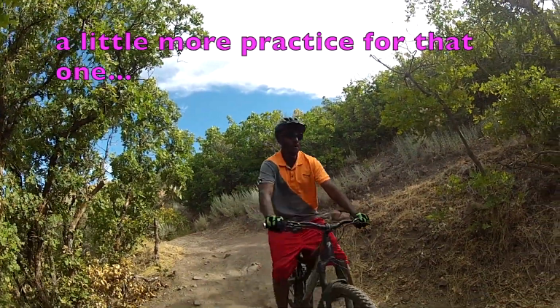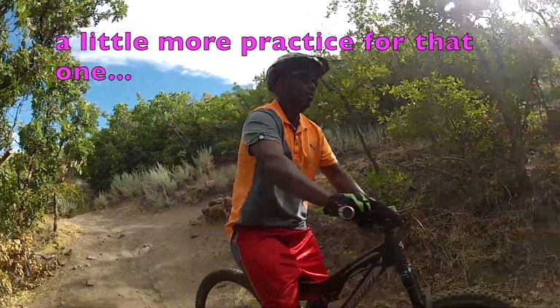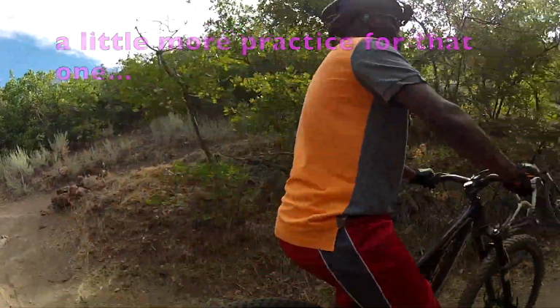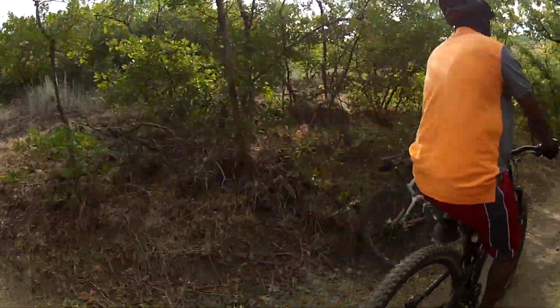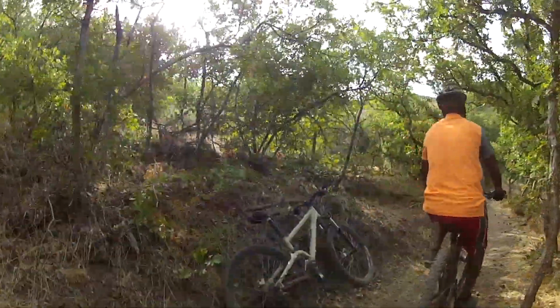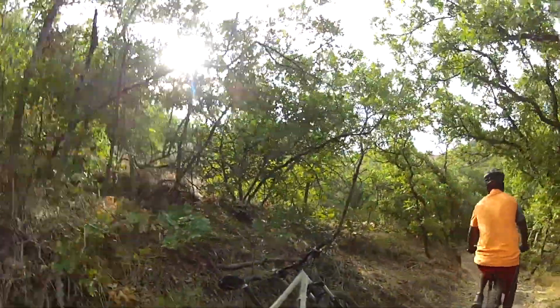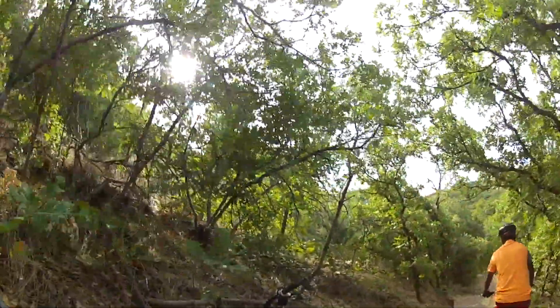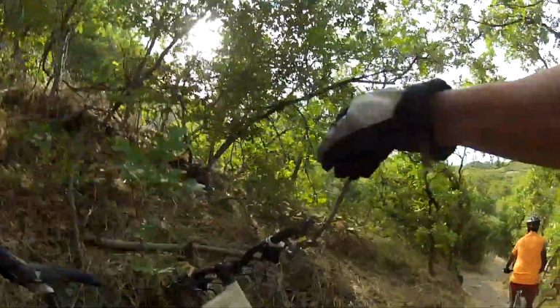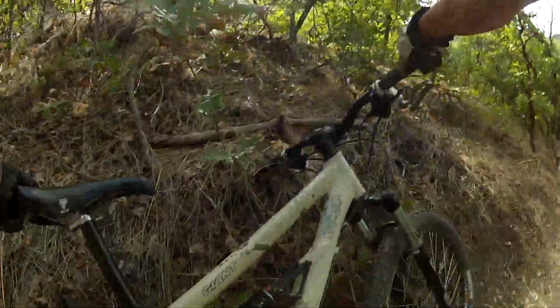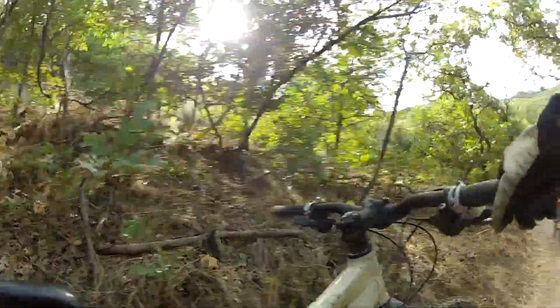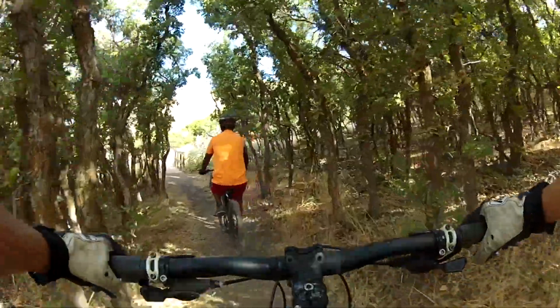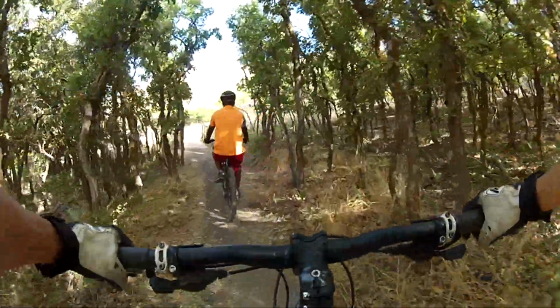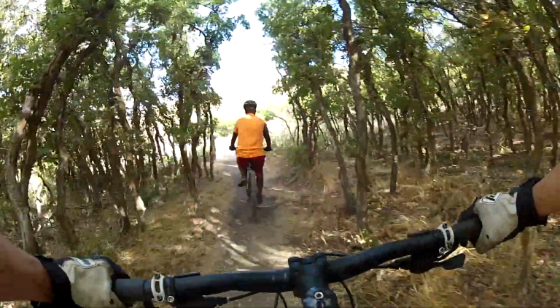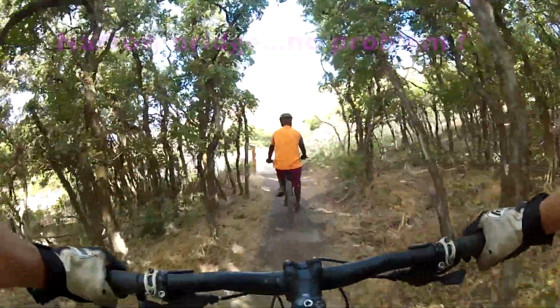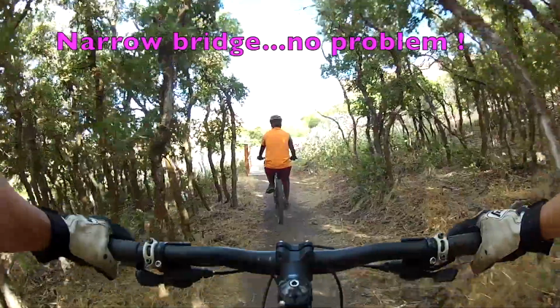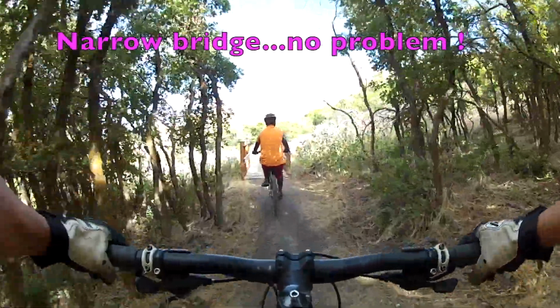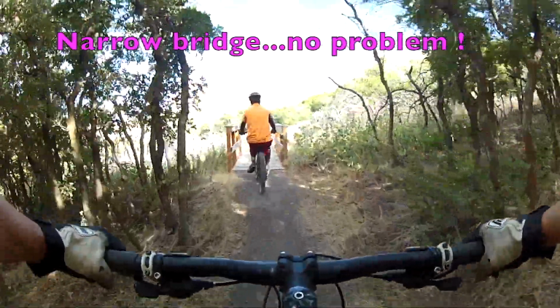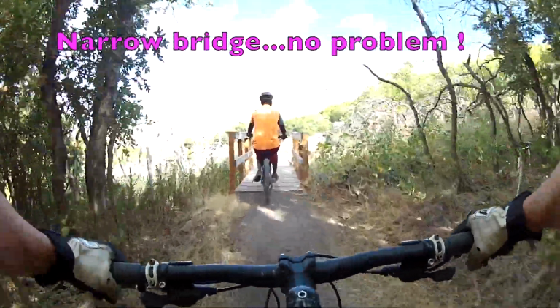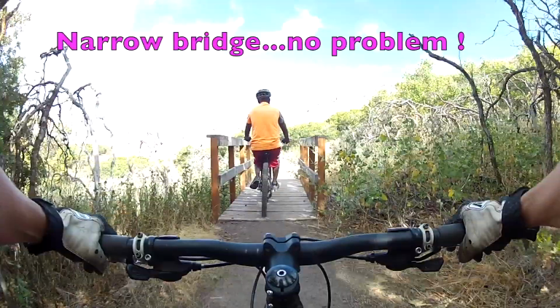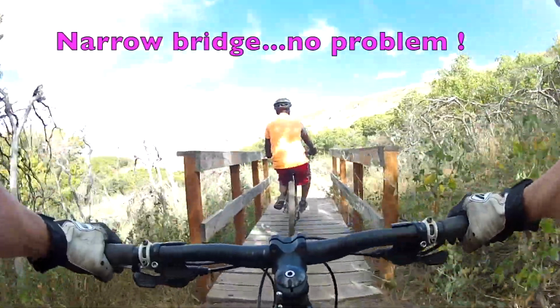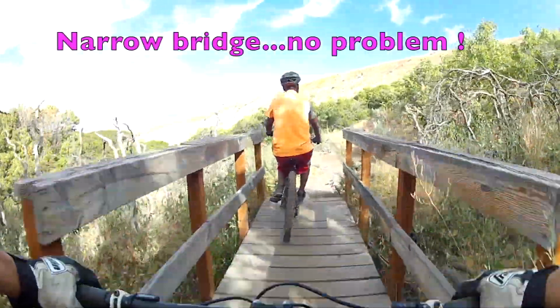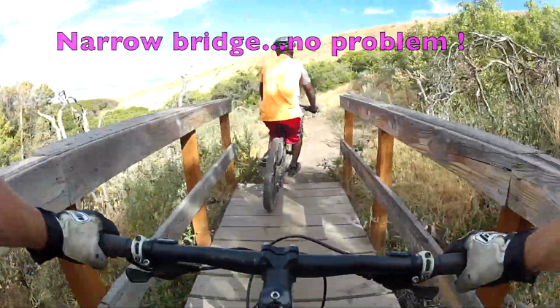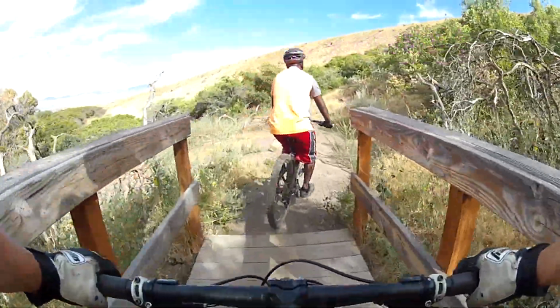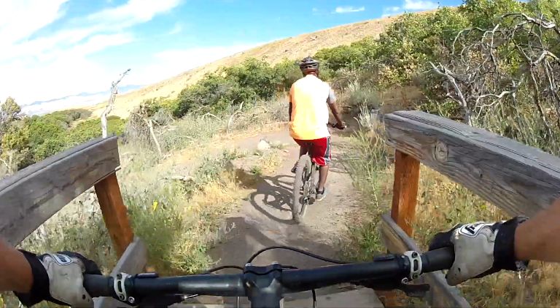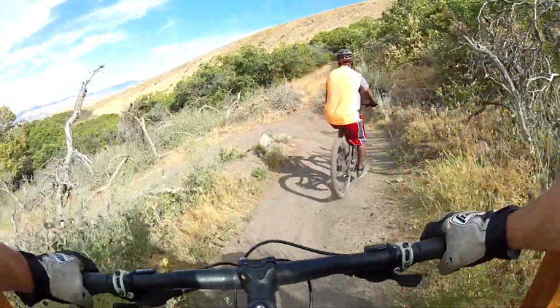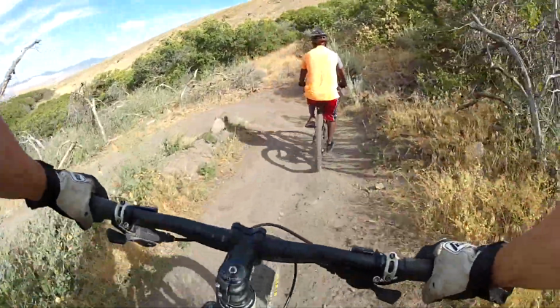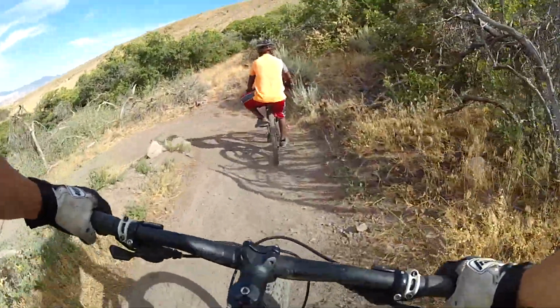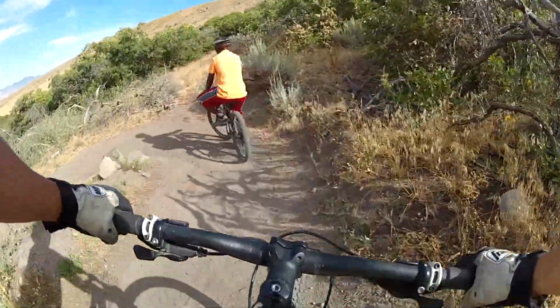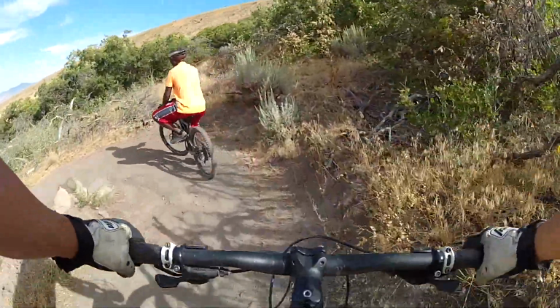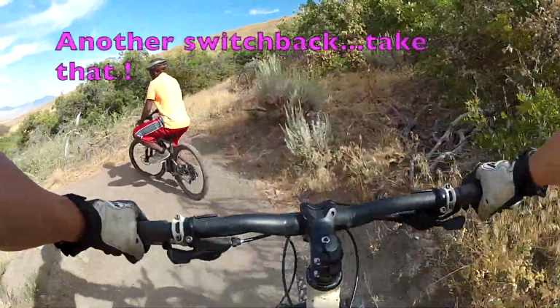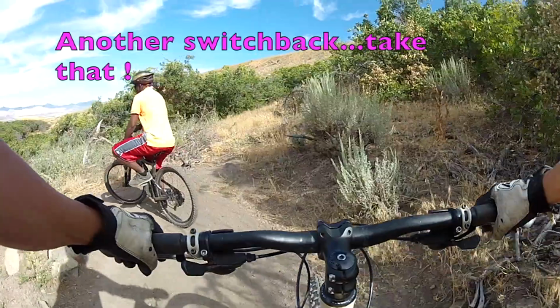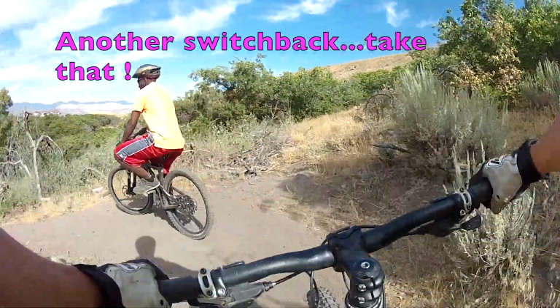There you go. Just gonna have to practice that one. There's your bridge — just look ahead of it and go right over. Now you got a tight turn. Stay that way, keep going. Good, good. Keep going, you got it. Good job.